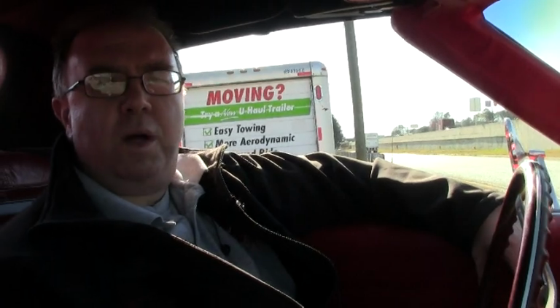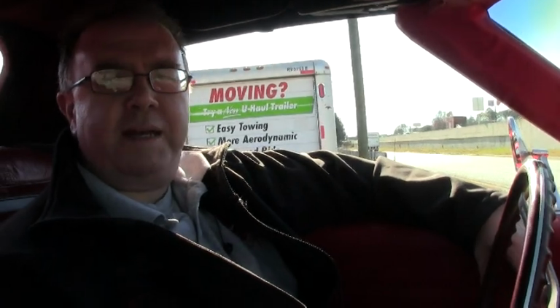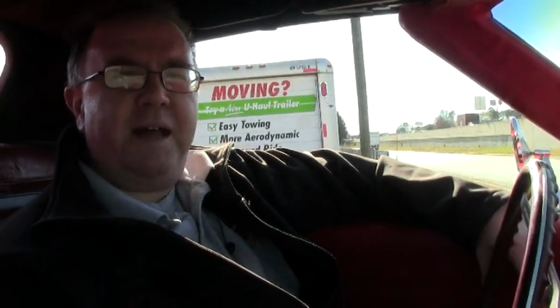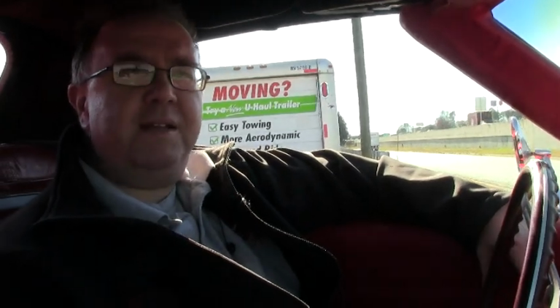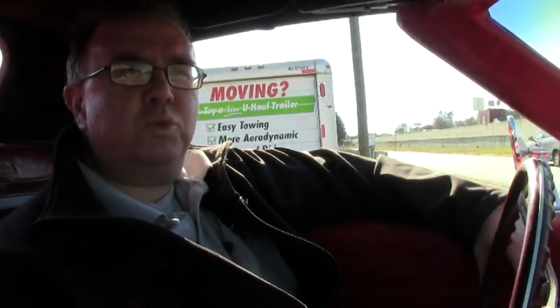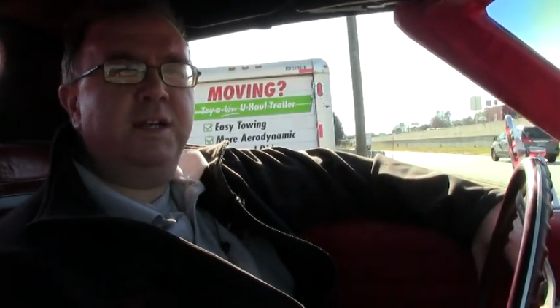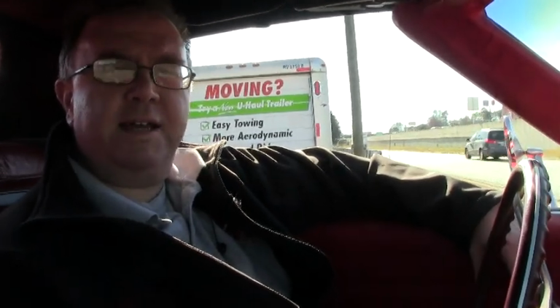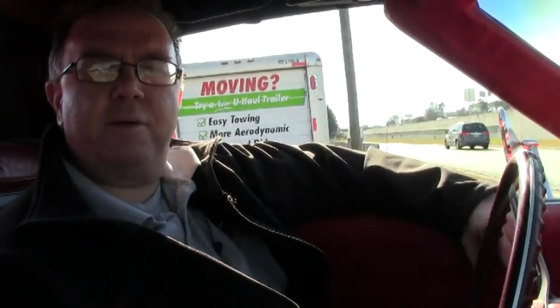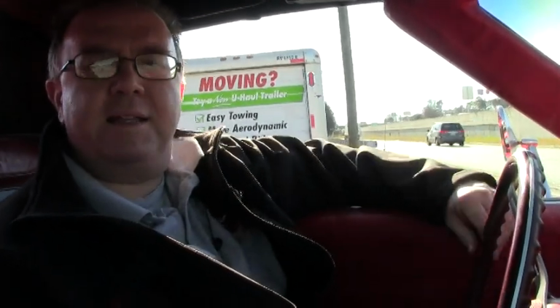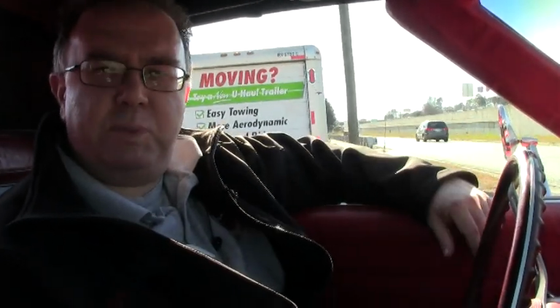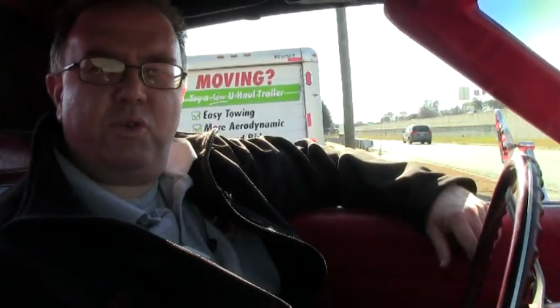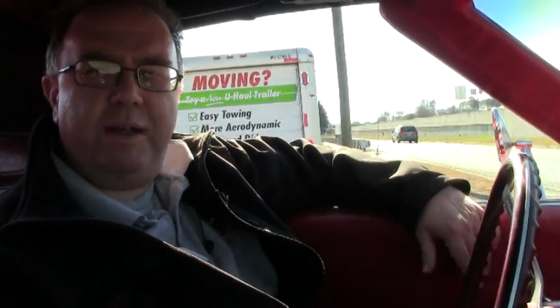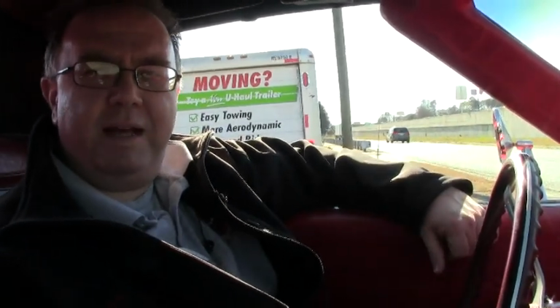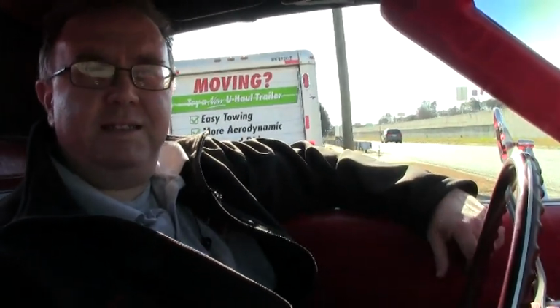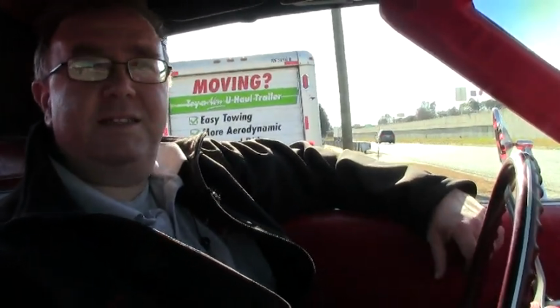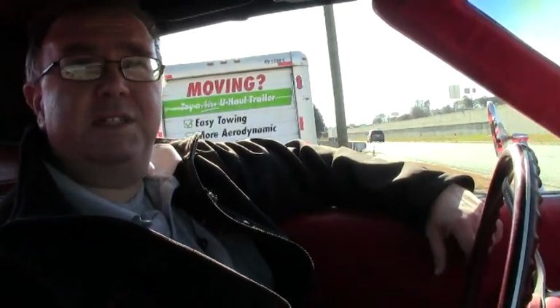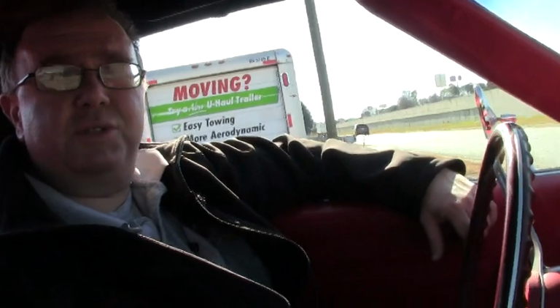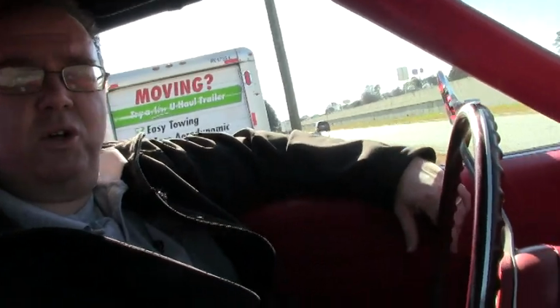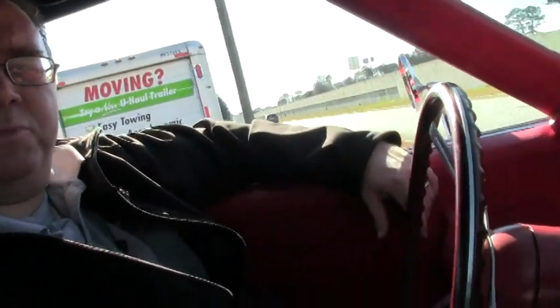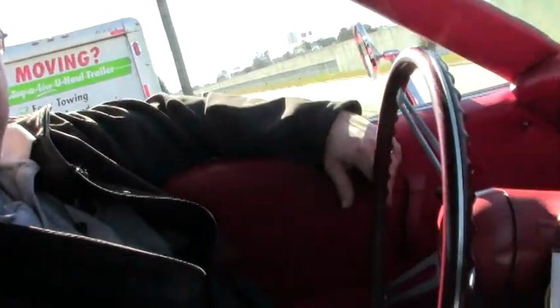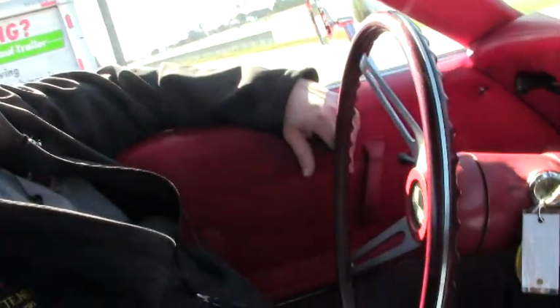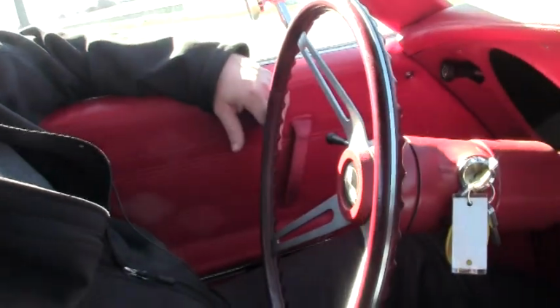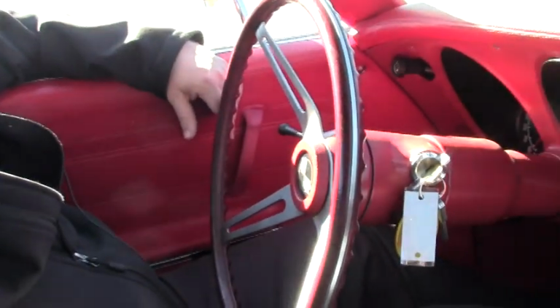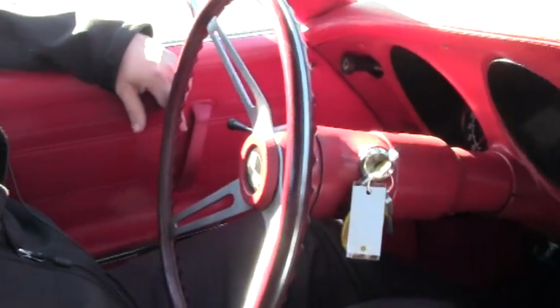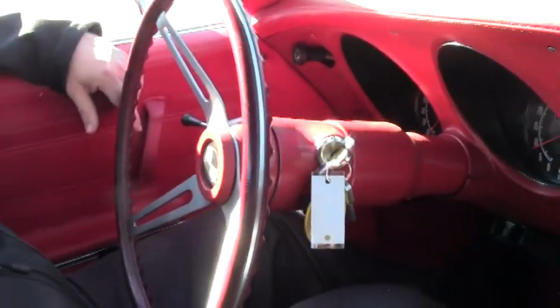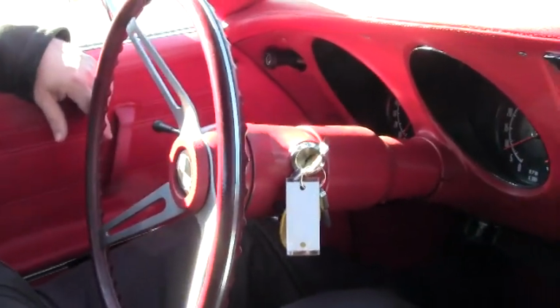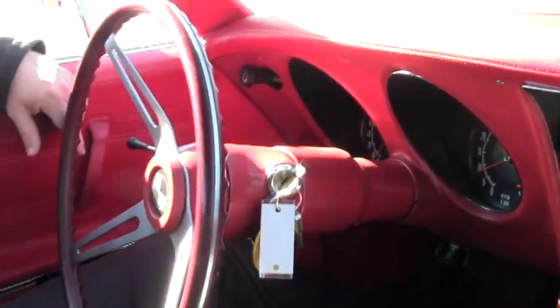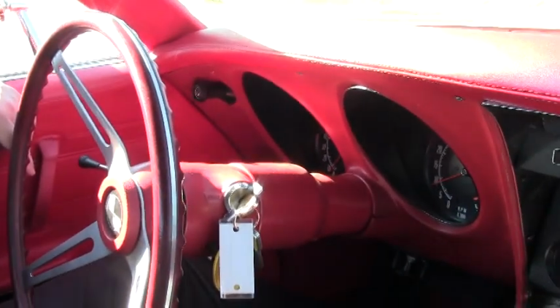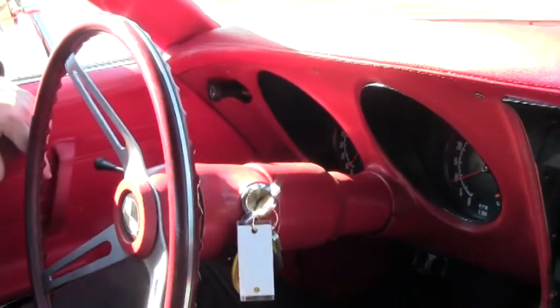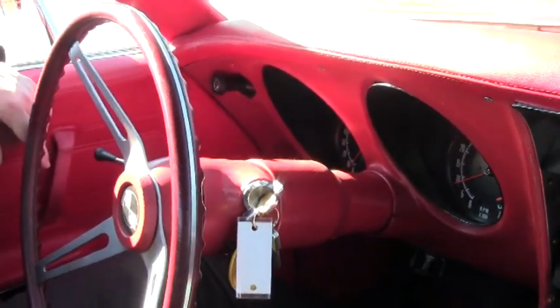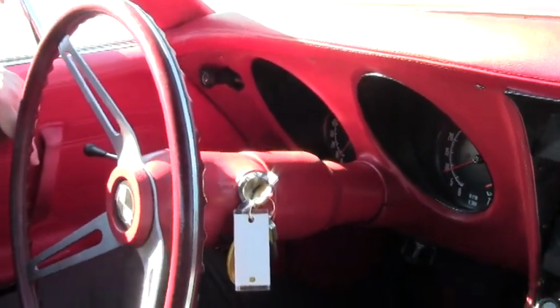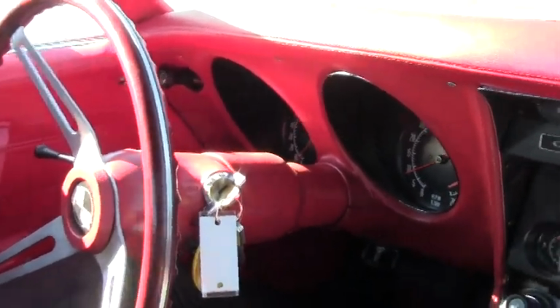Welcome back to Buy A Vet. We're going to take a little ride in this beautiful red 1972 convertible. An absolutely gorgeous car, red being my favorite.